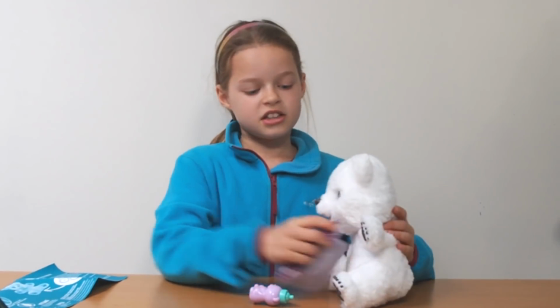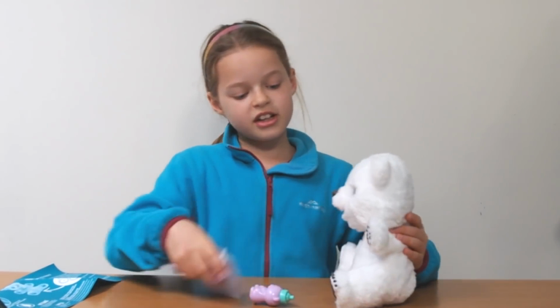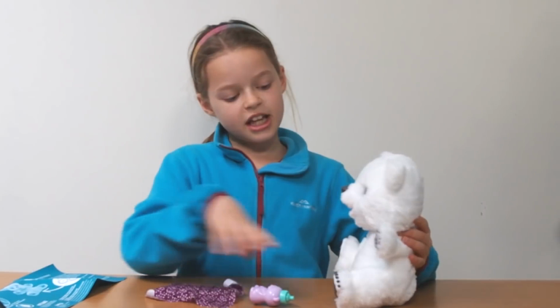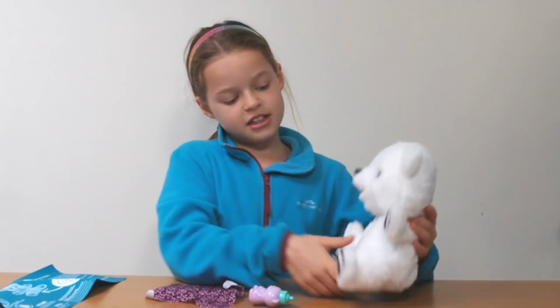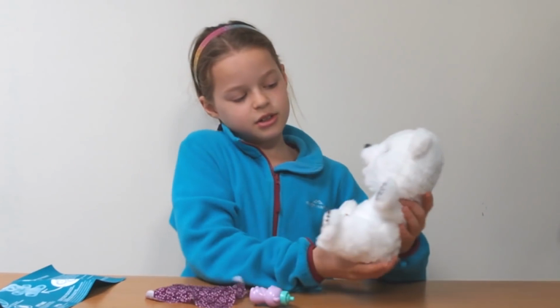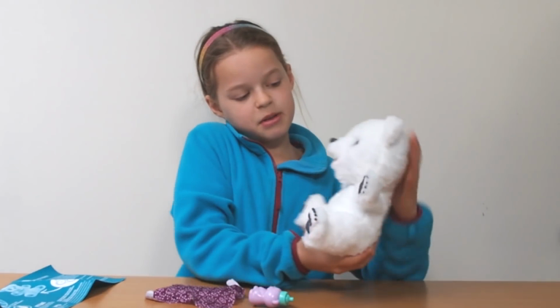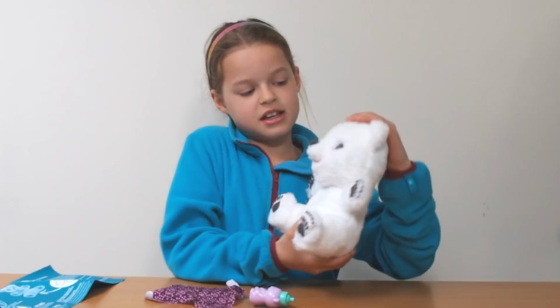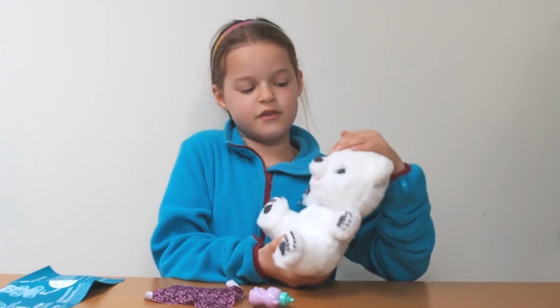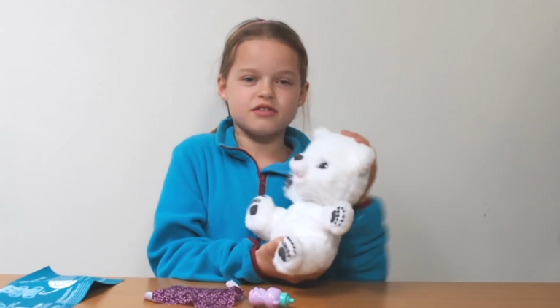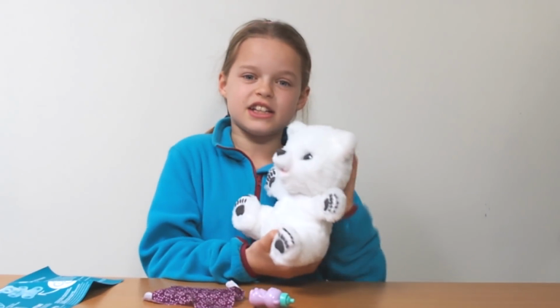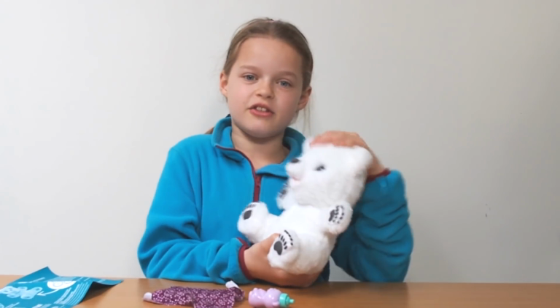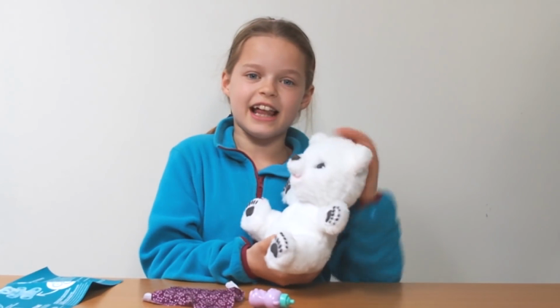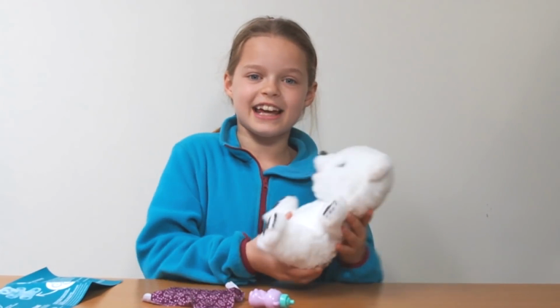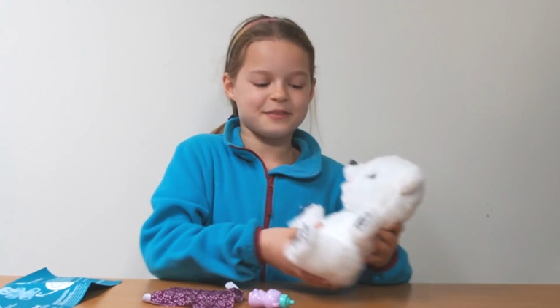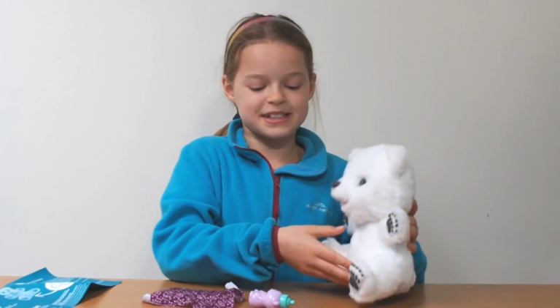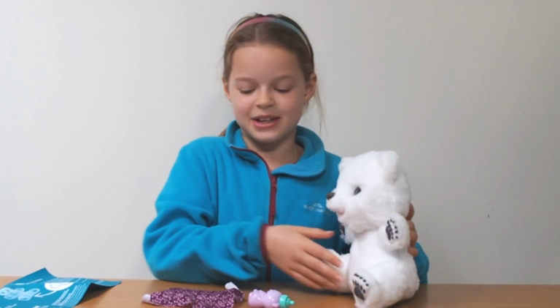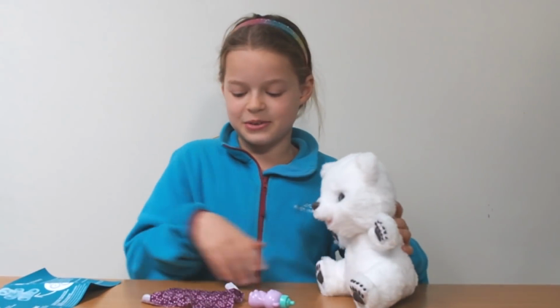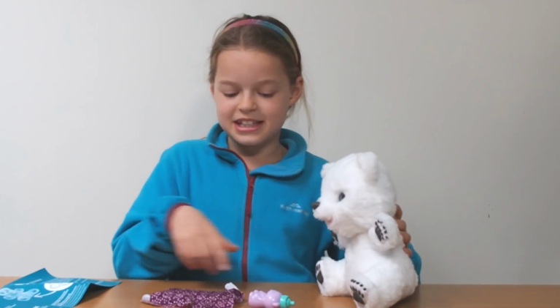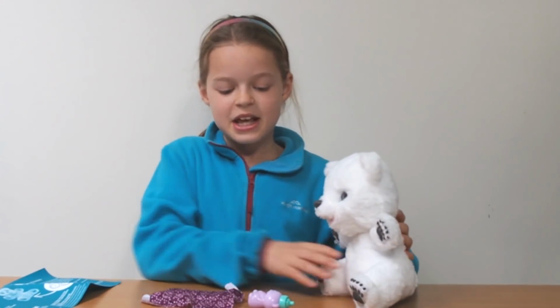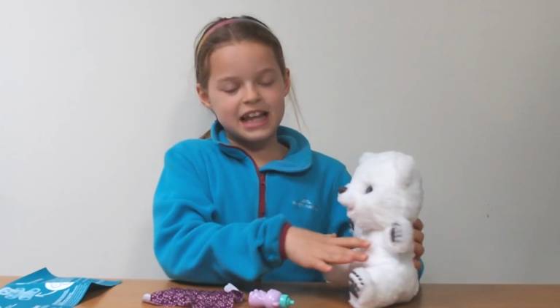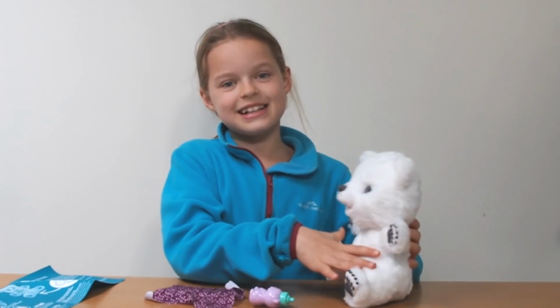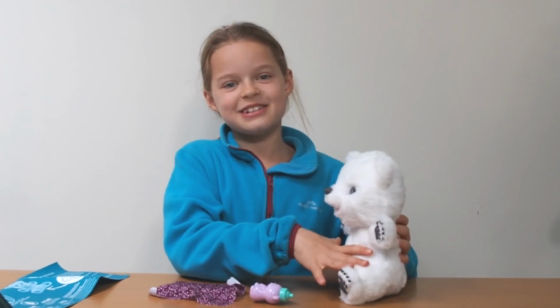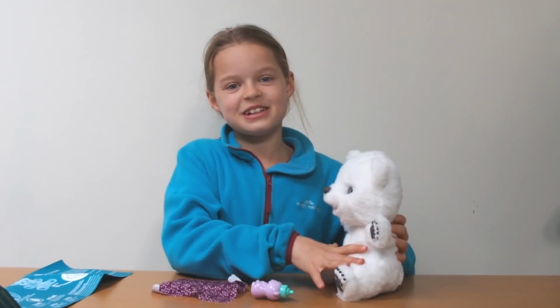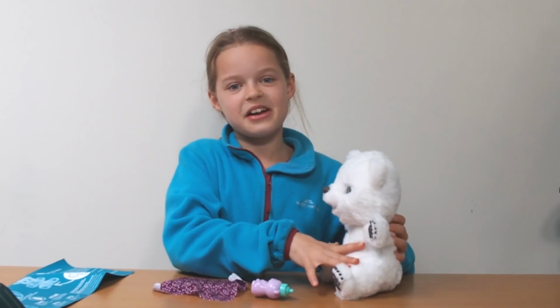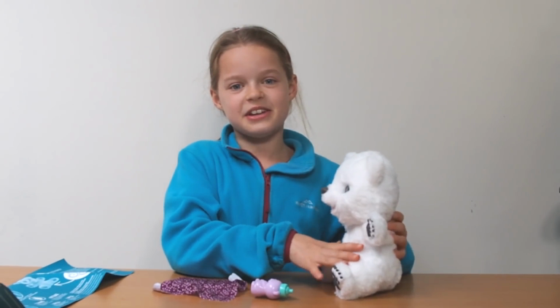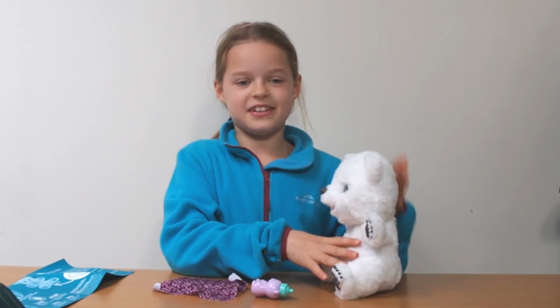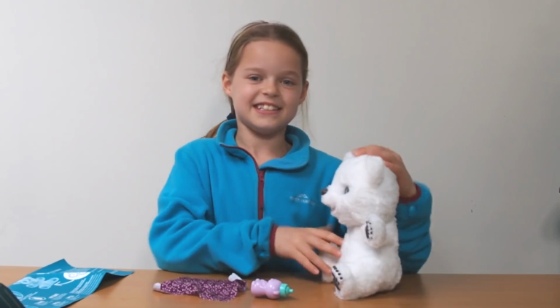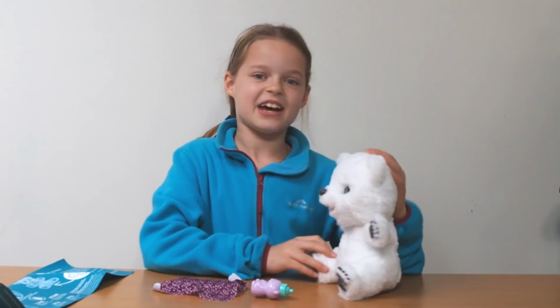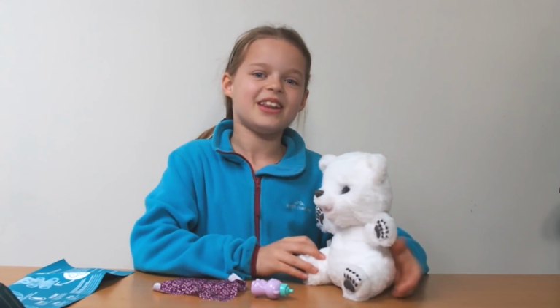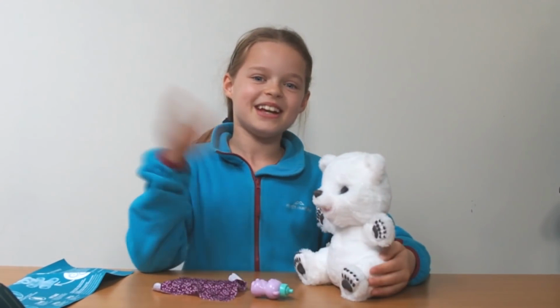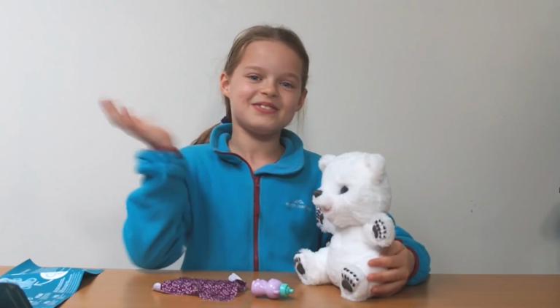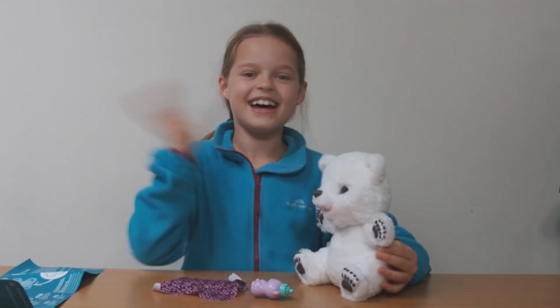So I really like this toy because its fur is really soft and I like how it makes the cute noises. Thanks so much for watching my review. Don't forget to check out my other videos. Bye!